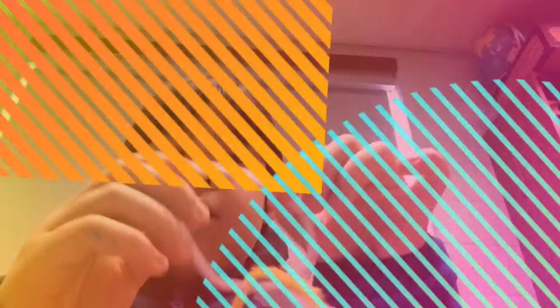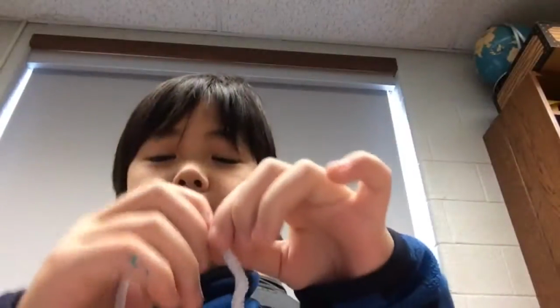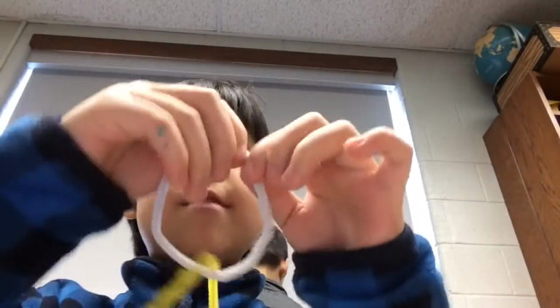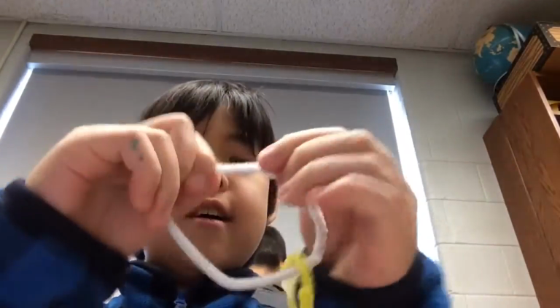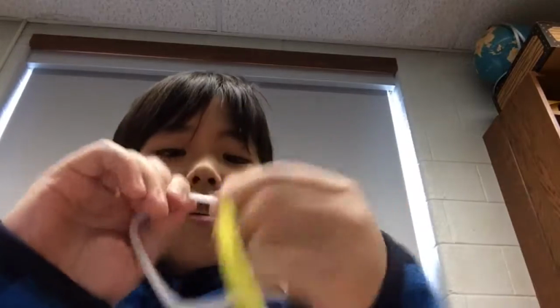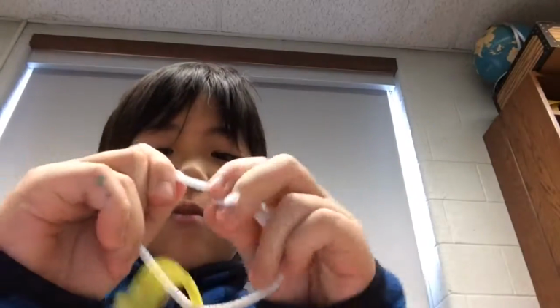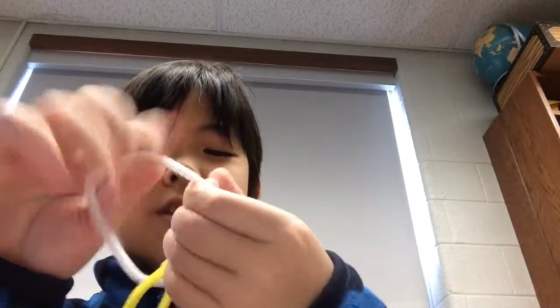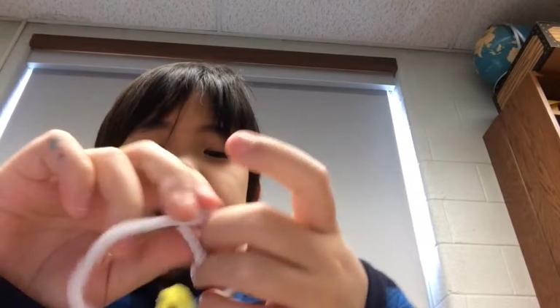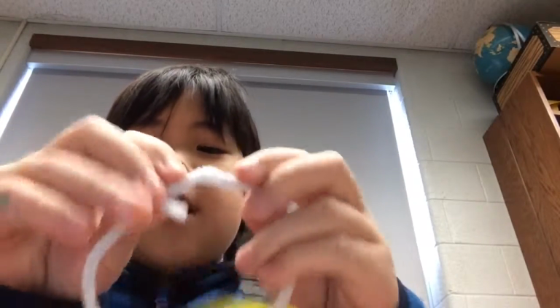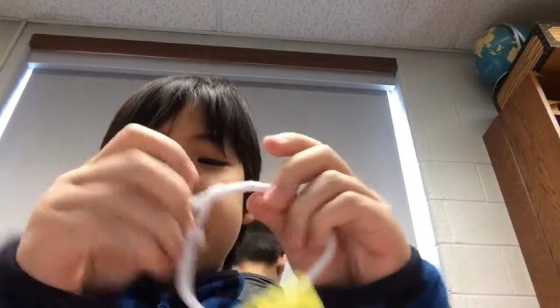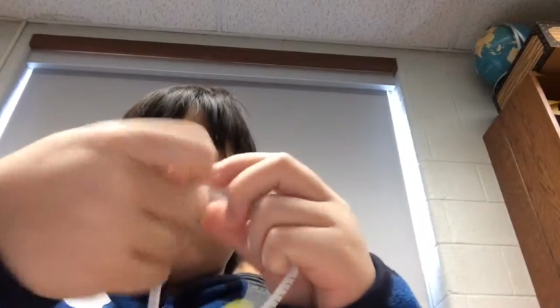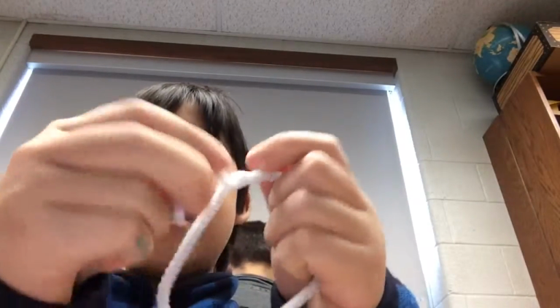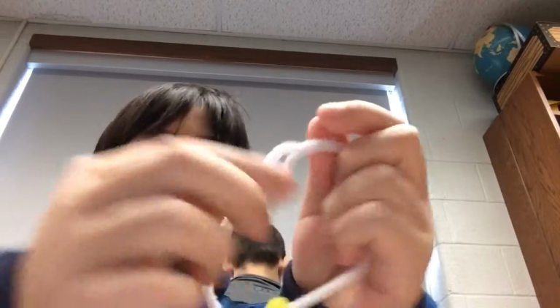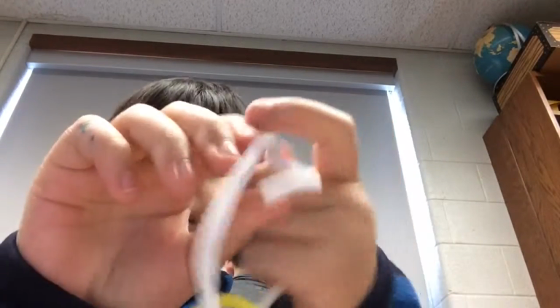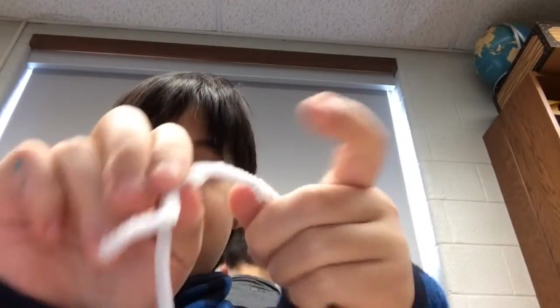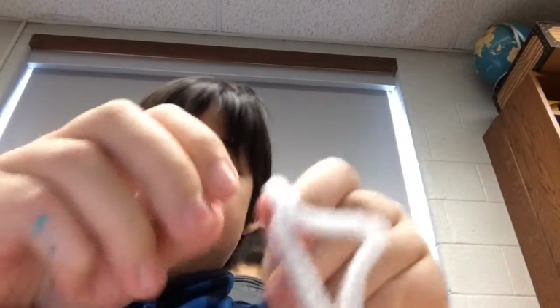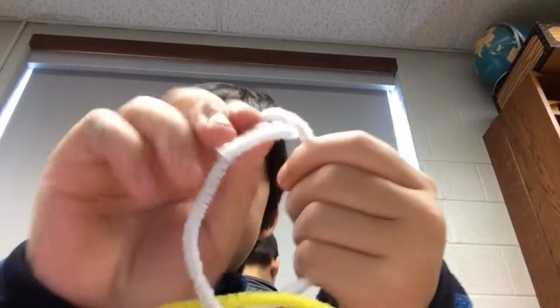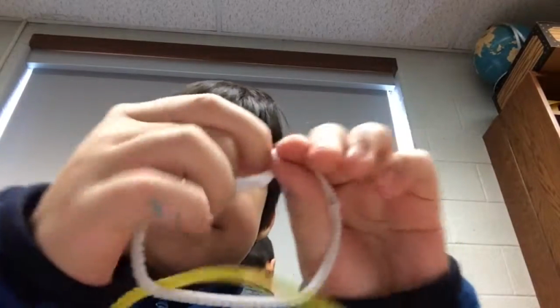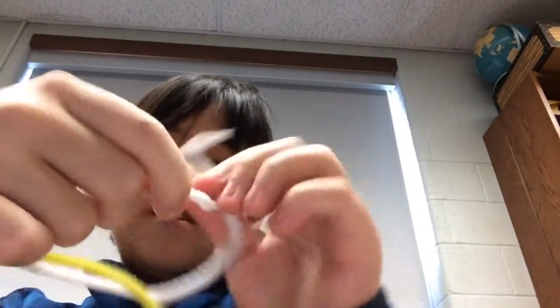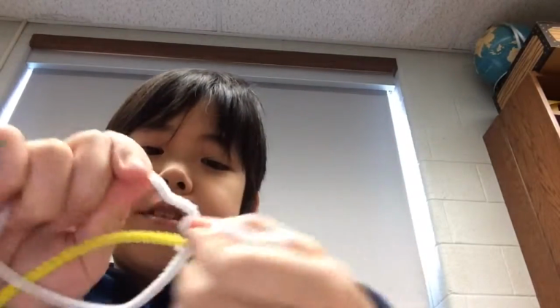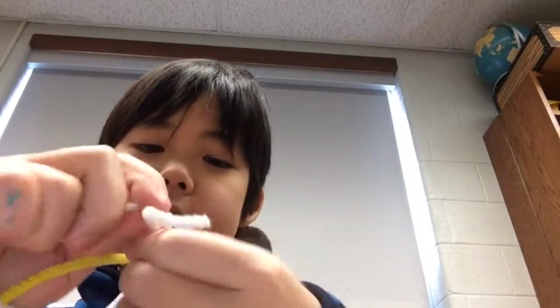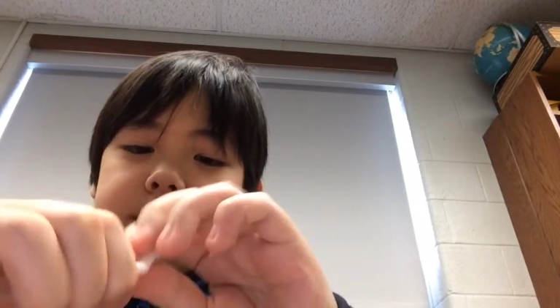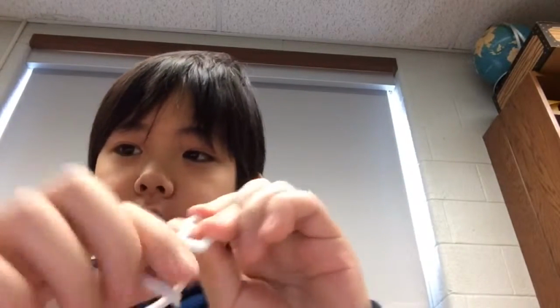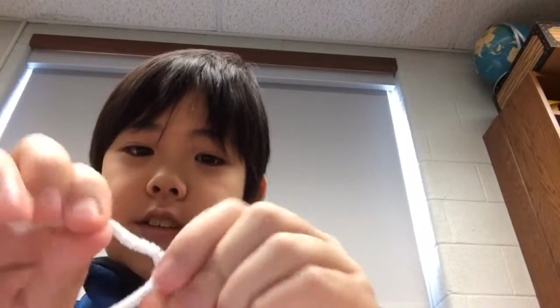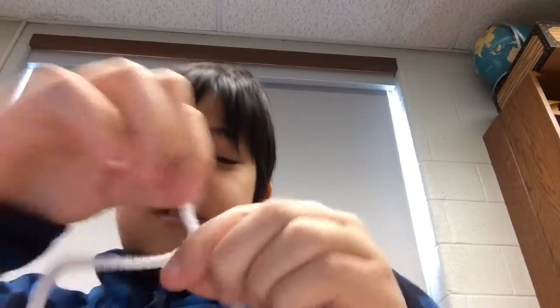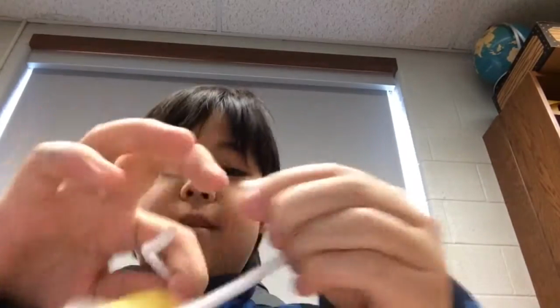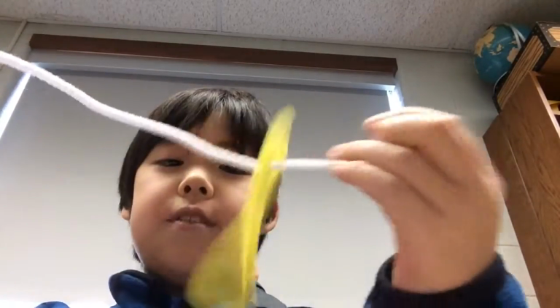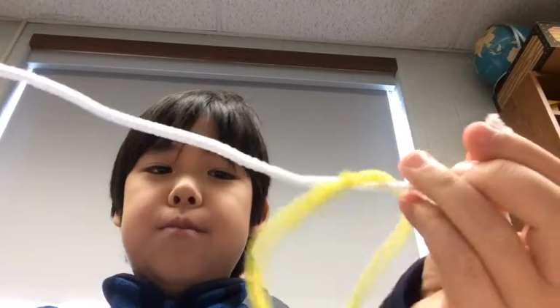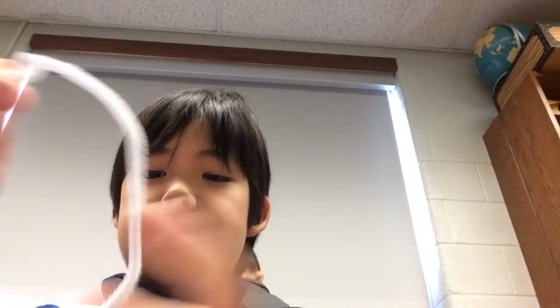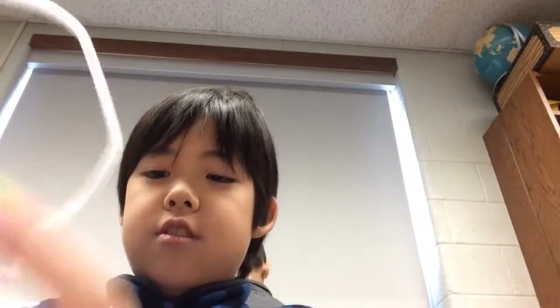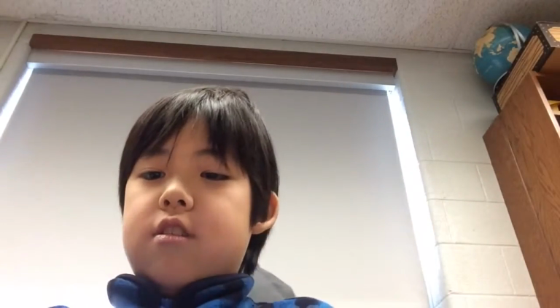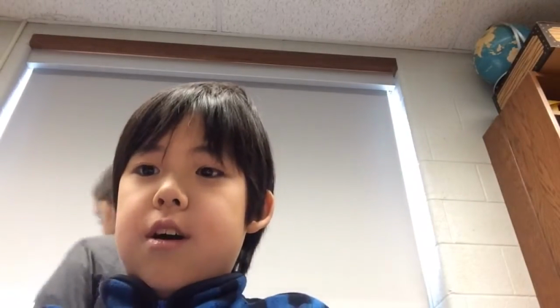Want to get these off? It's really easy to get these pipe cleaners off. Look at that! You just move them off. Like that. You just keep on moving them off. And boom!